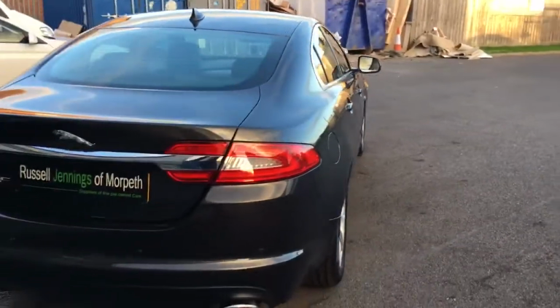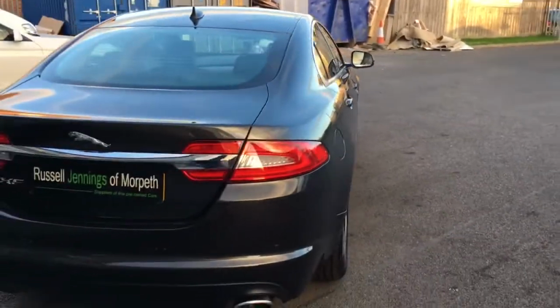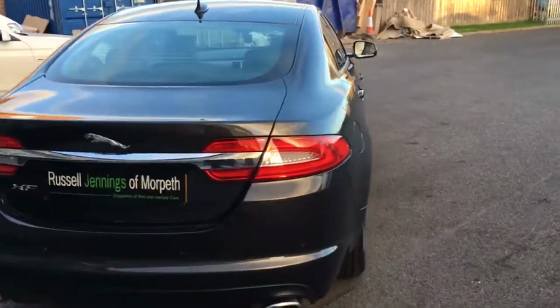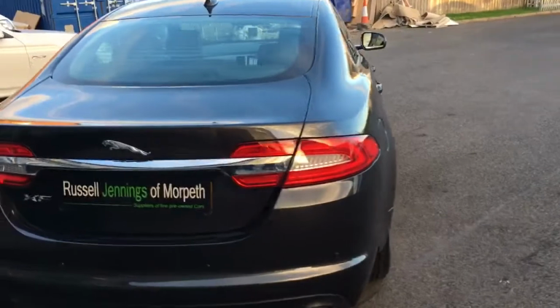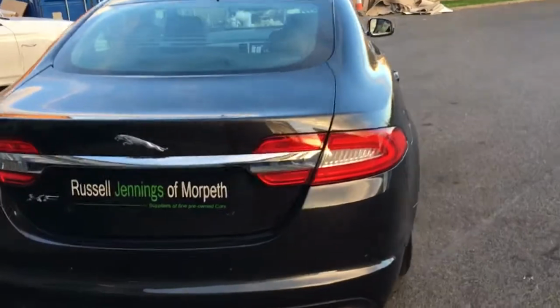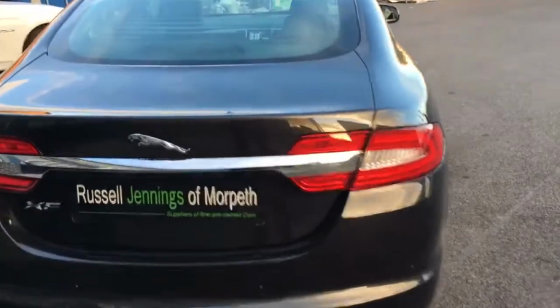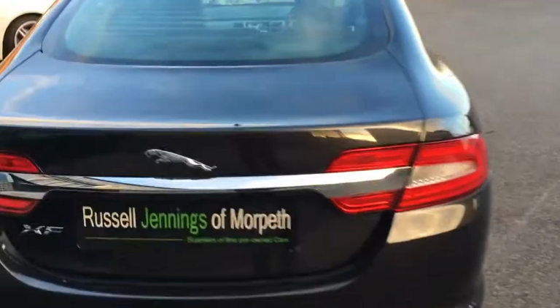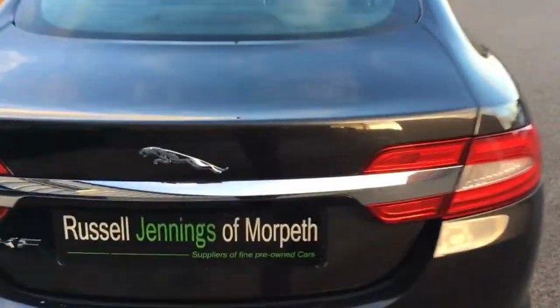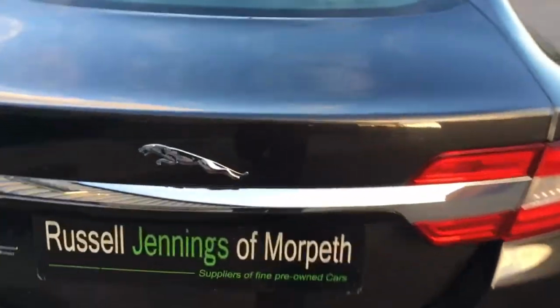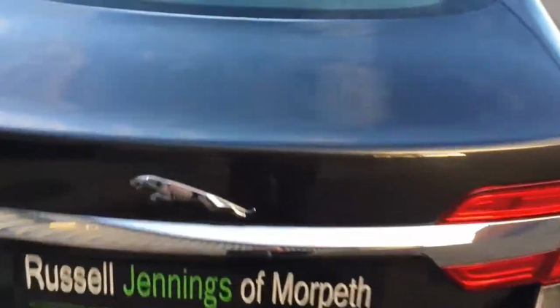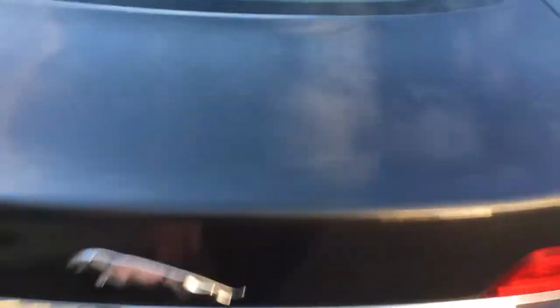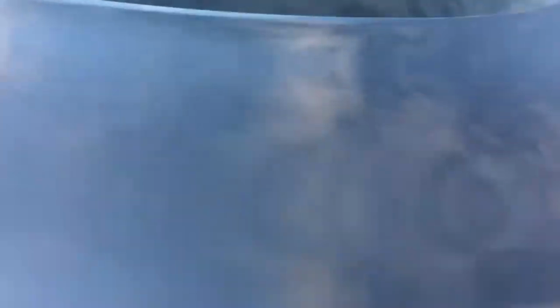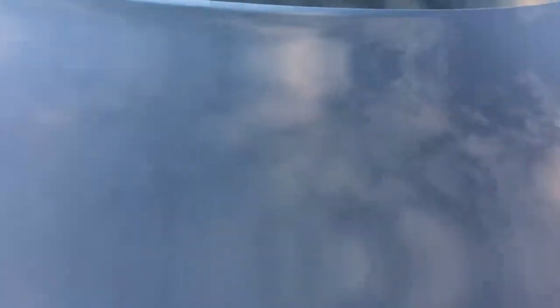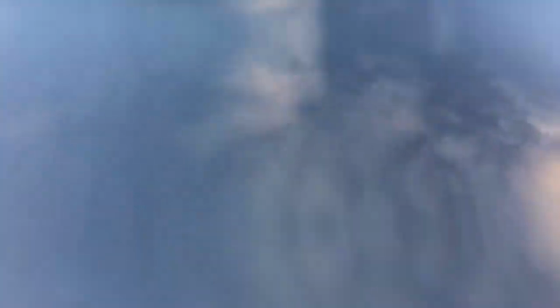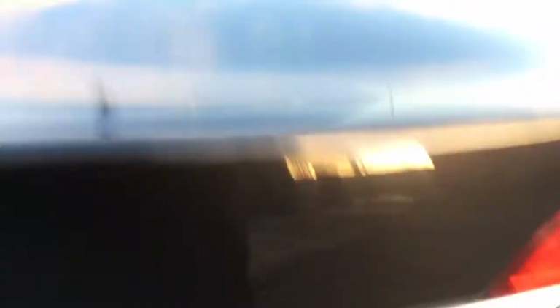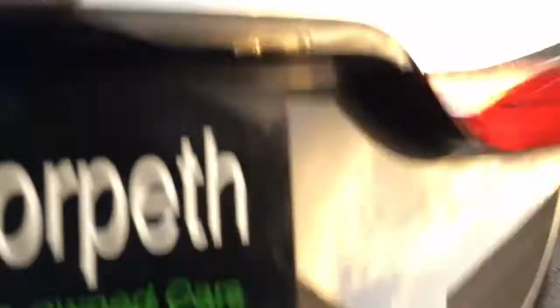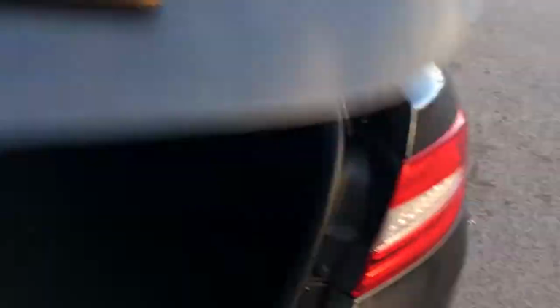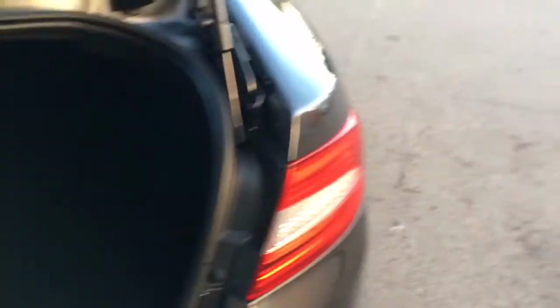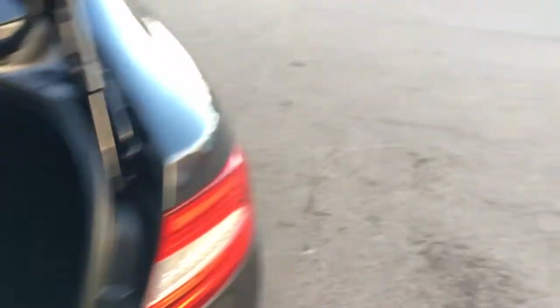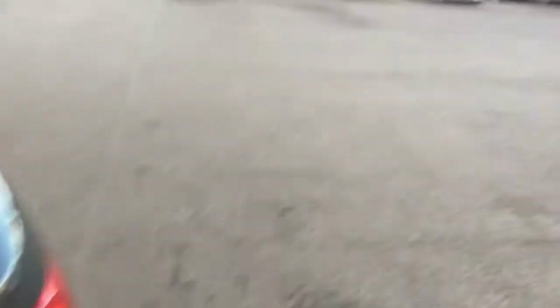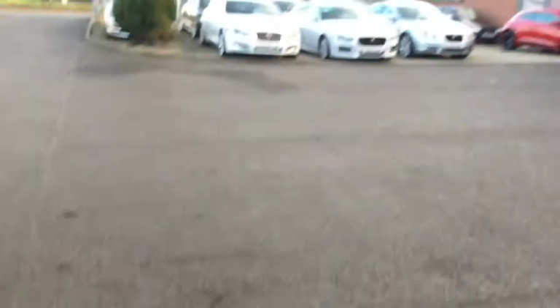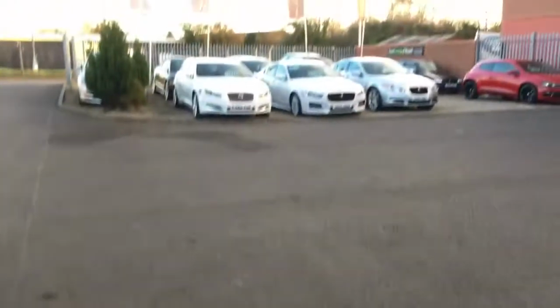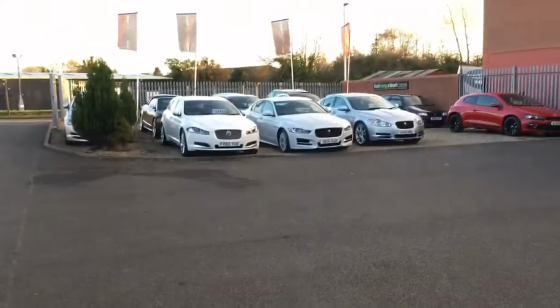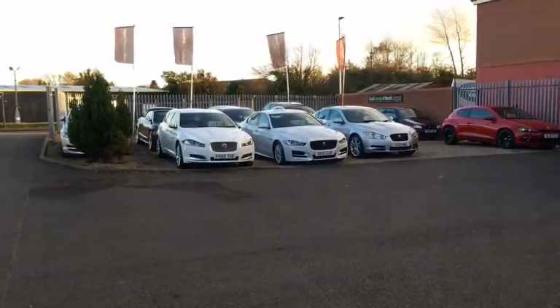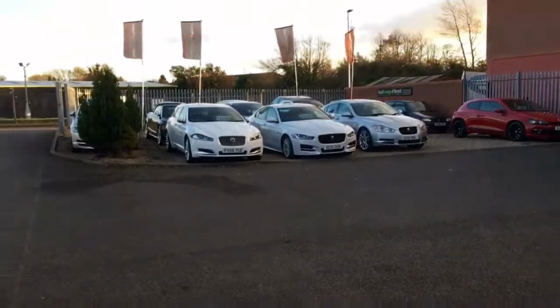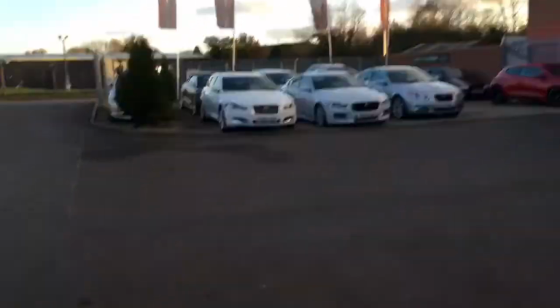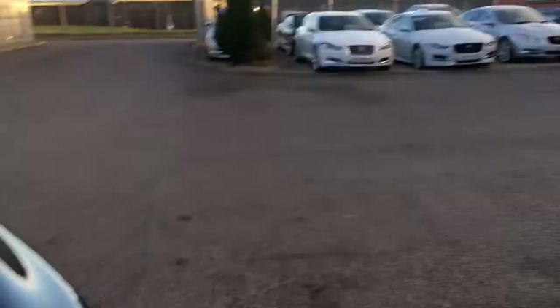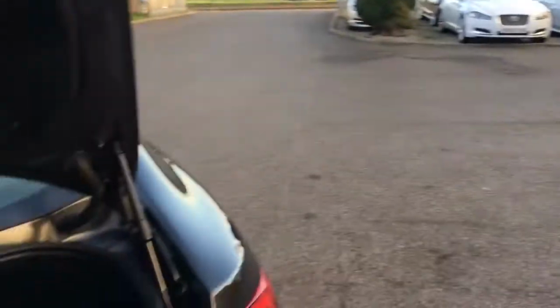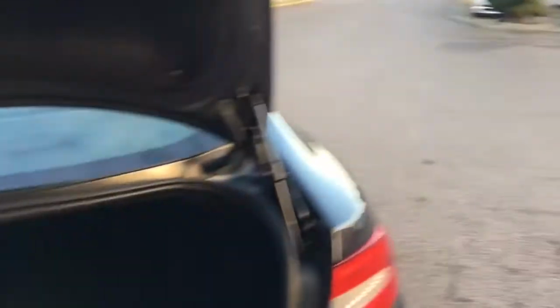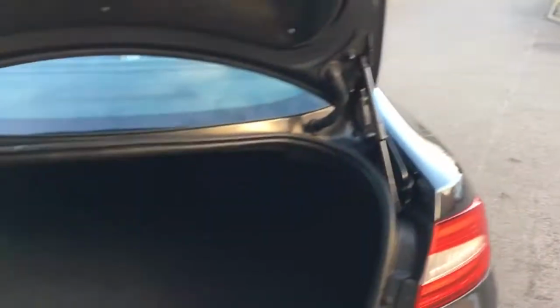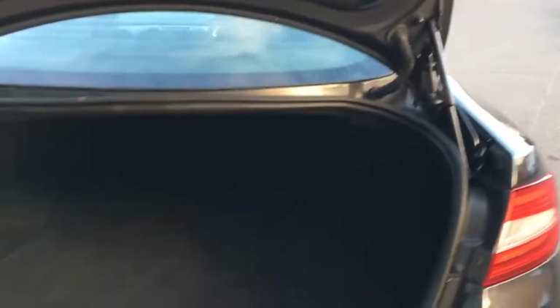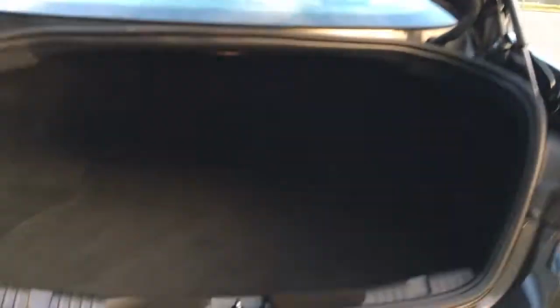It's even got the reversing camera at the rear. It's one of a number of Jaguars we have for sale at the moment - there's a selection outside and more inside at Russell Jennings in Maltin.